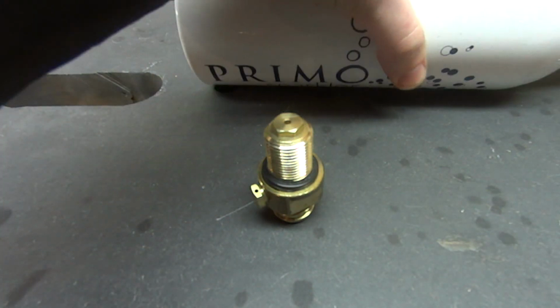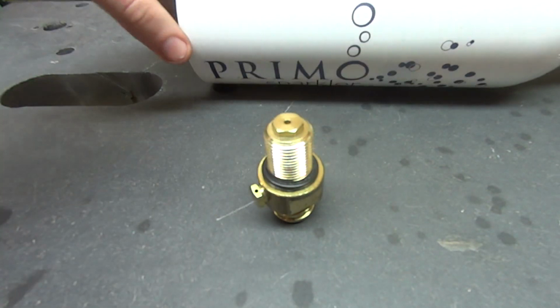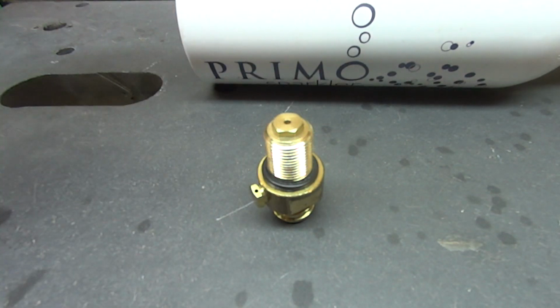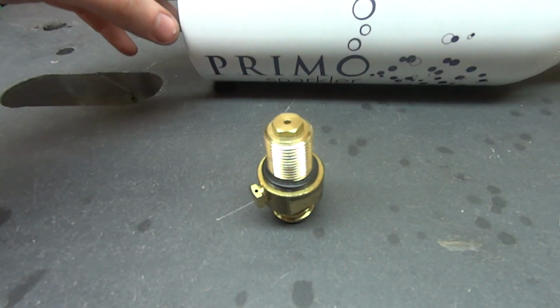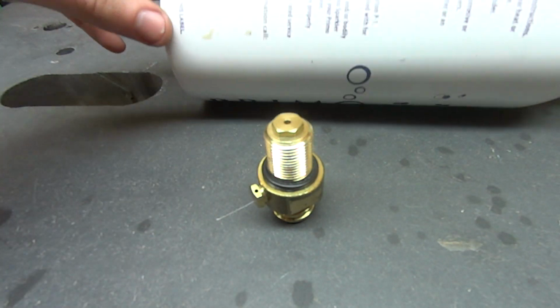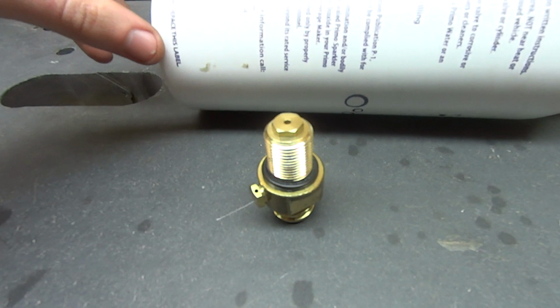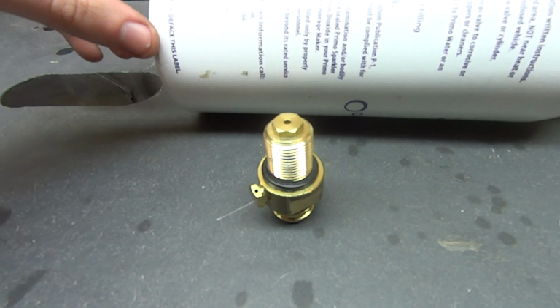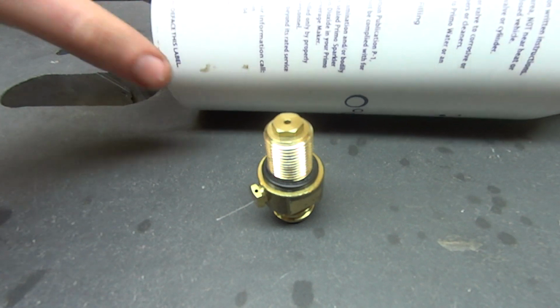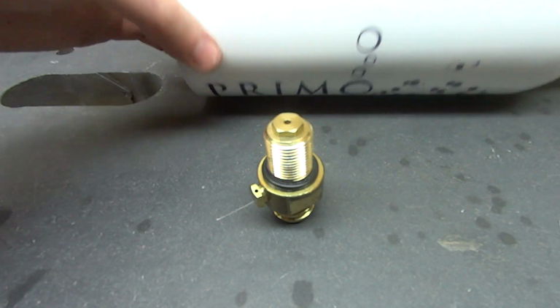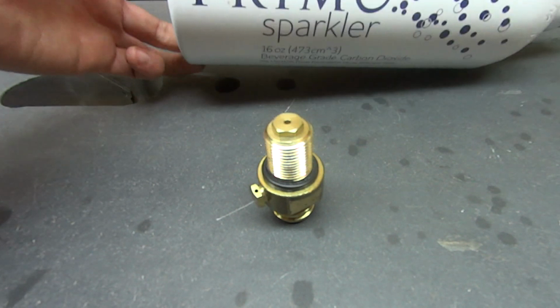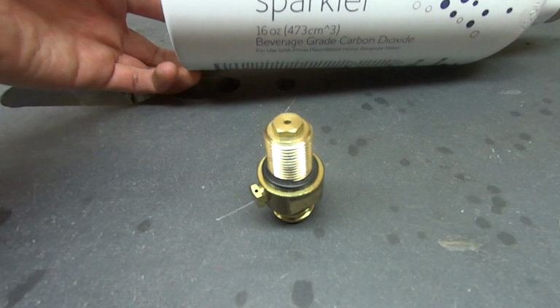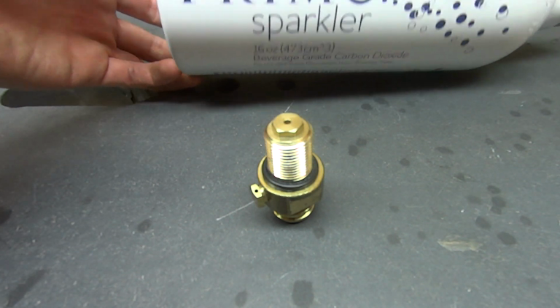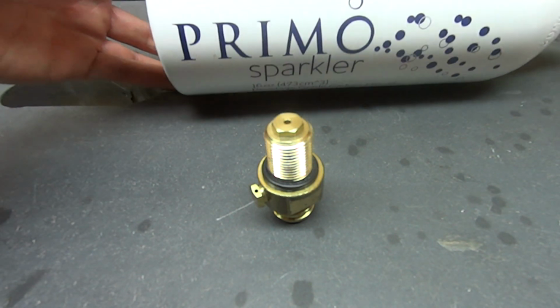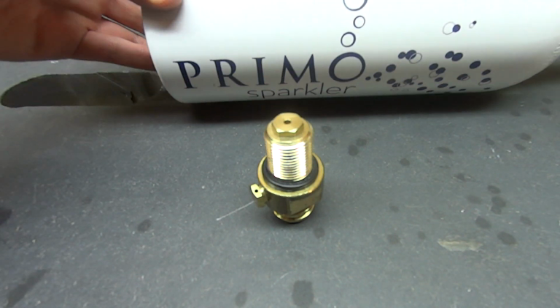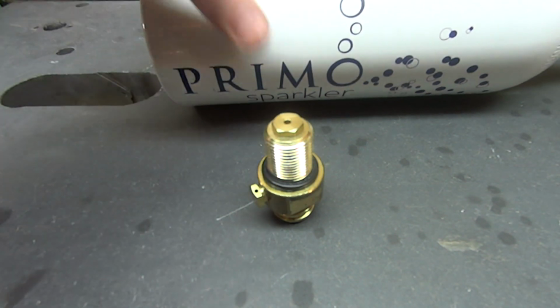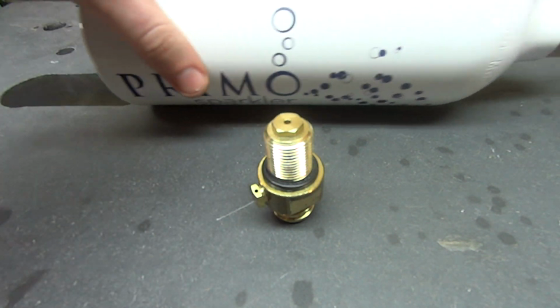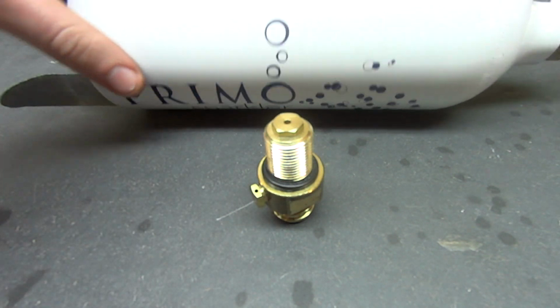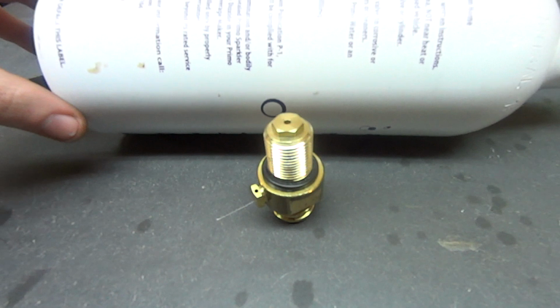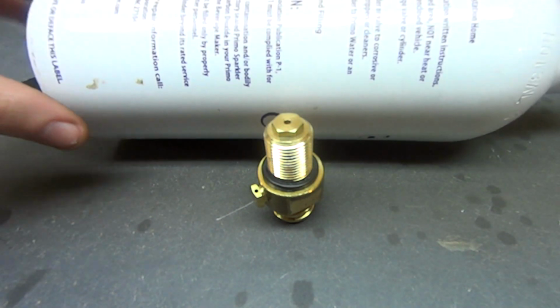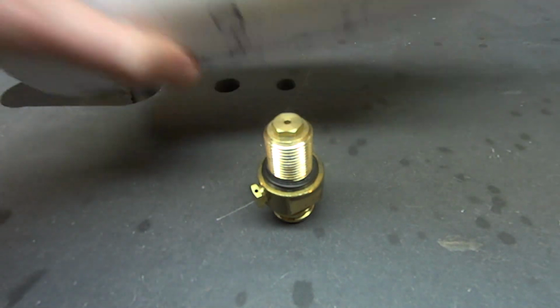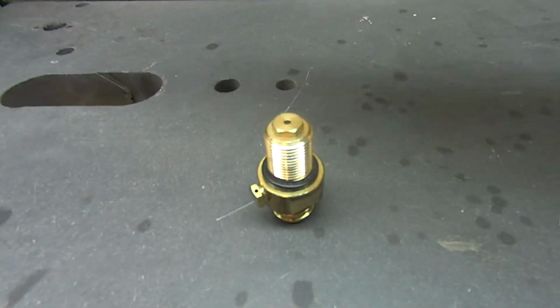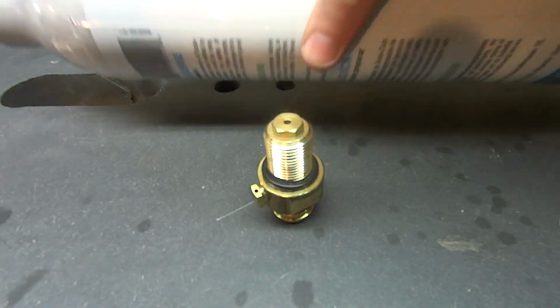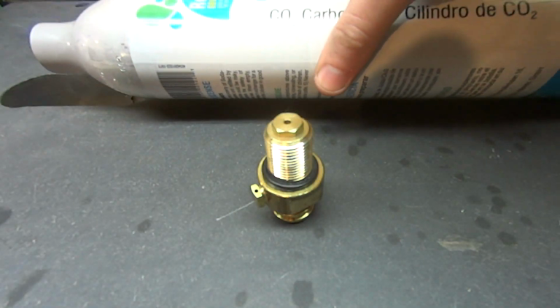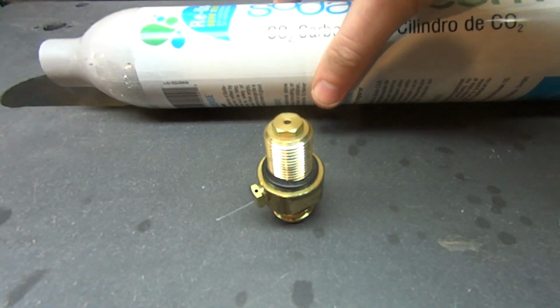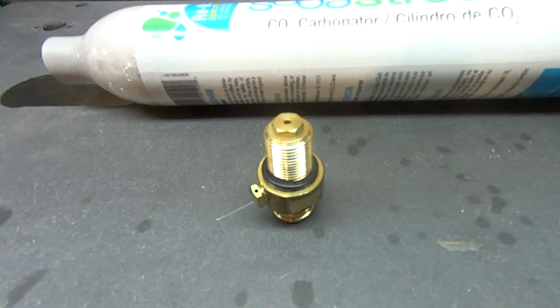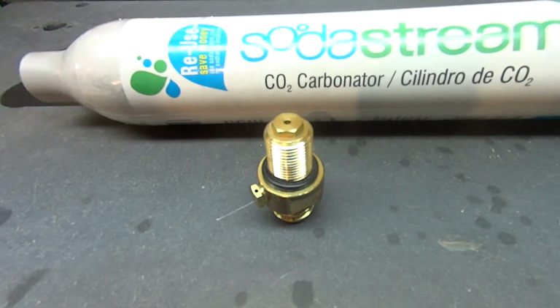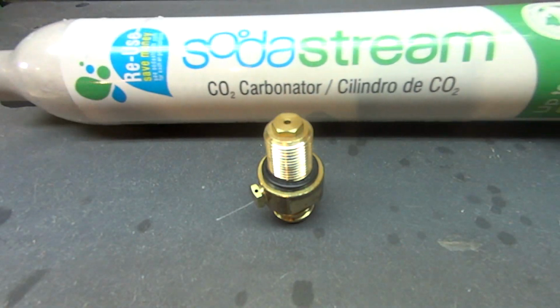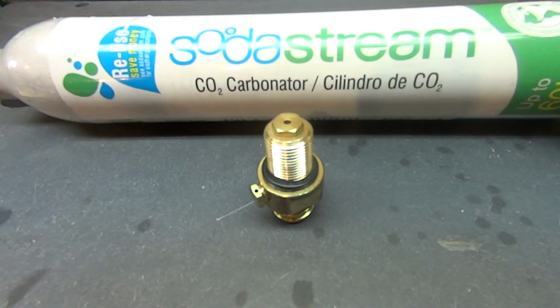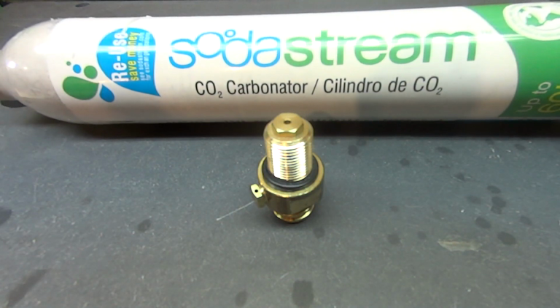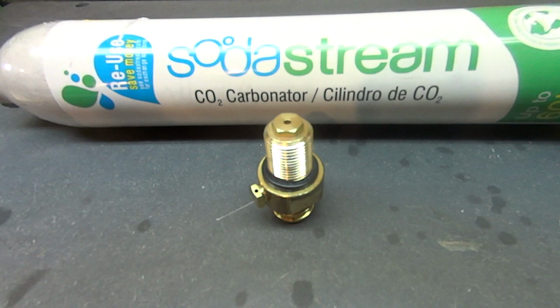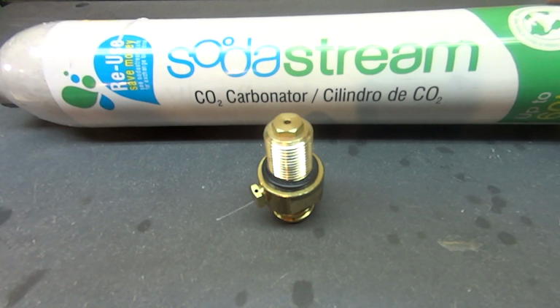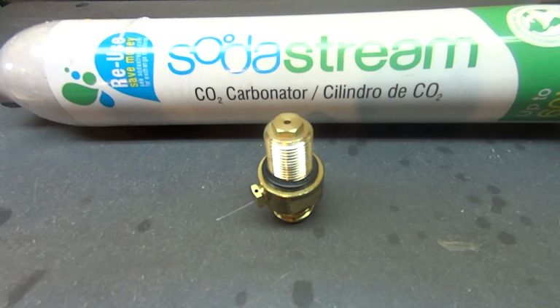It's supposedly a 20 ounce — about 0.6 liter. It's kind of fat and round, and then that's the SodaStream. This is a 0.64 liter. This is what I'm currently using on my gun.